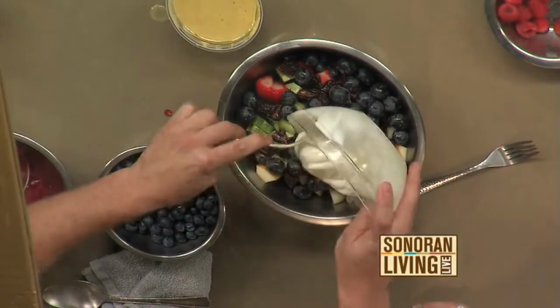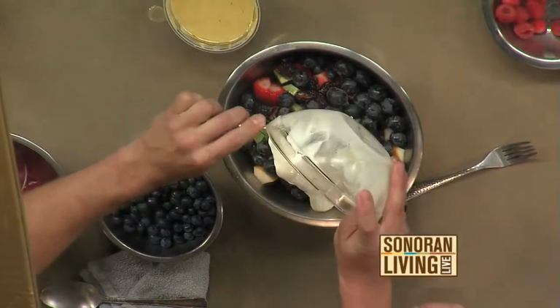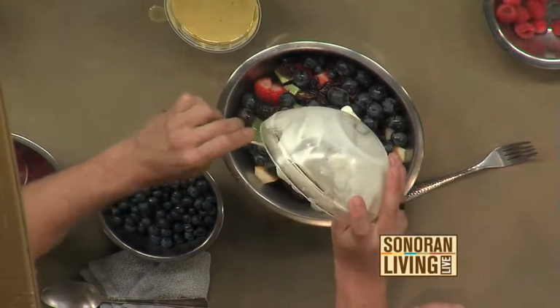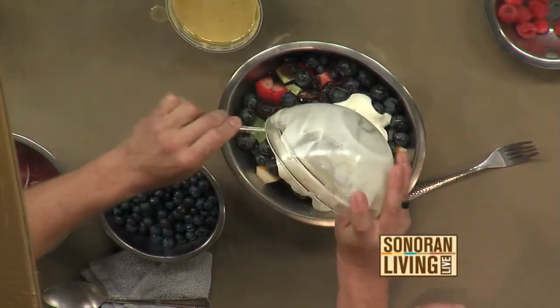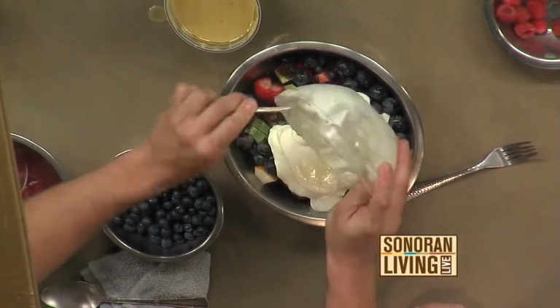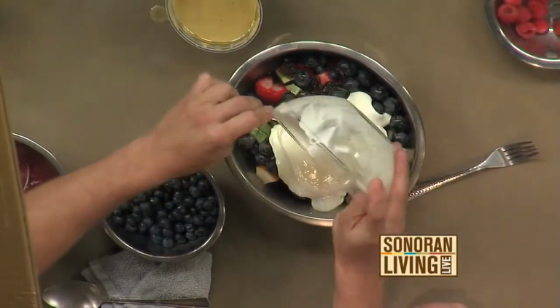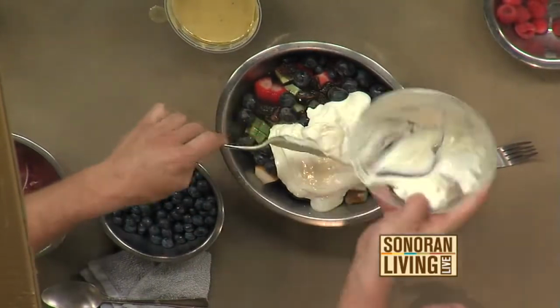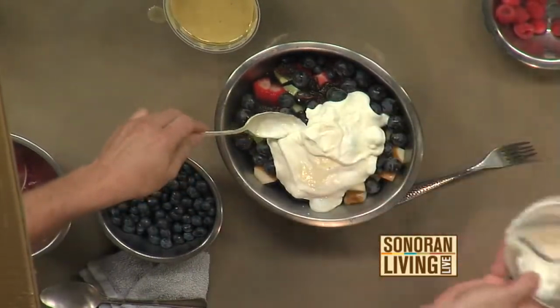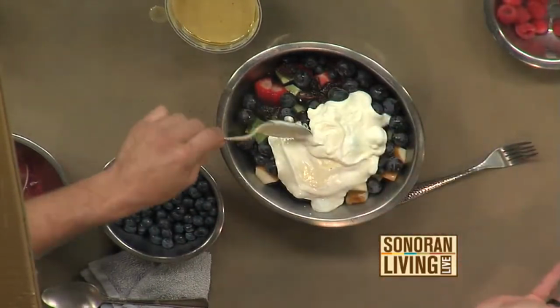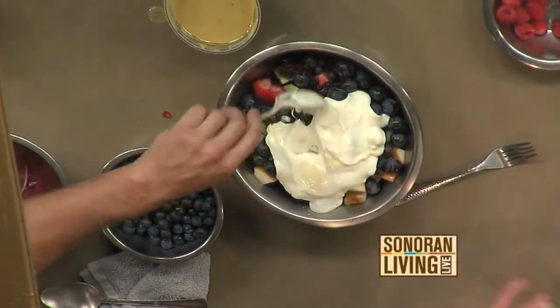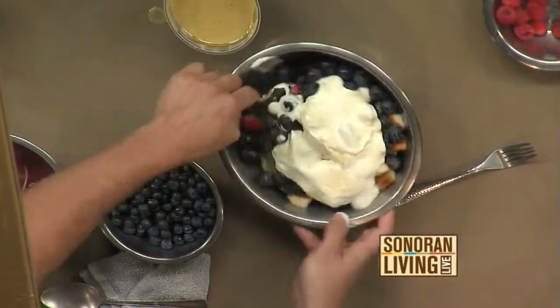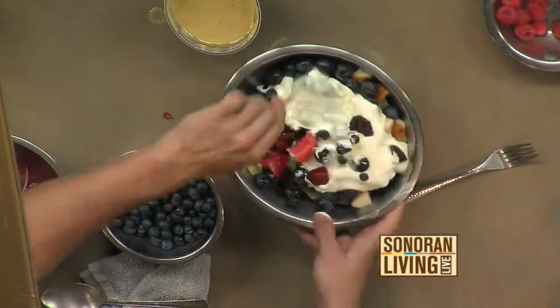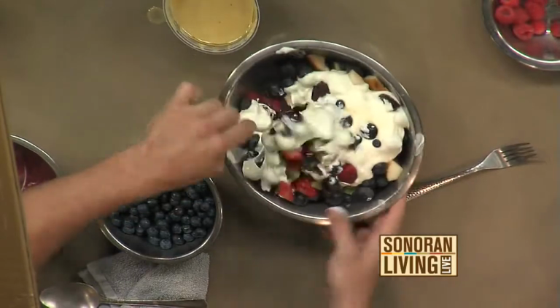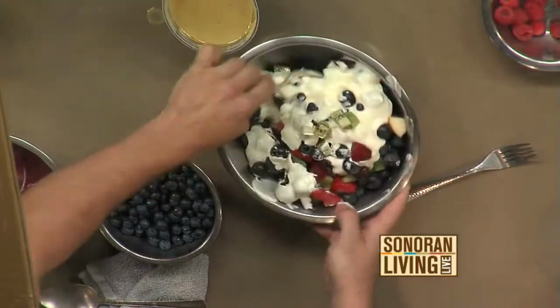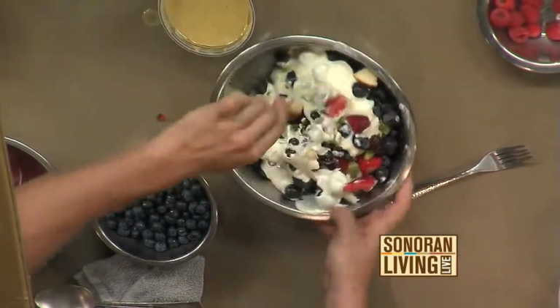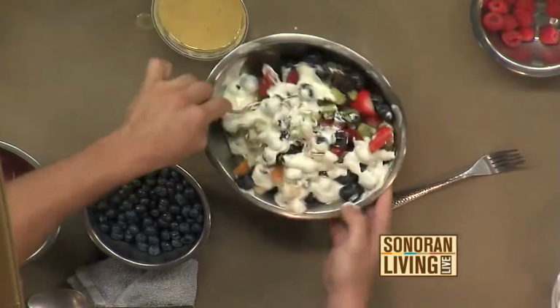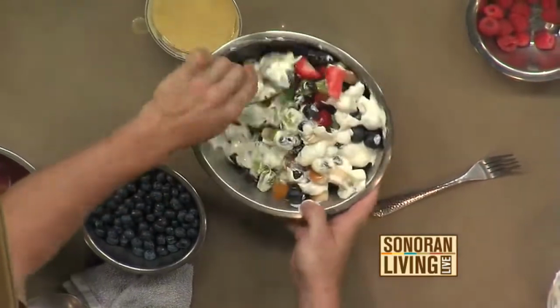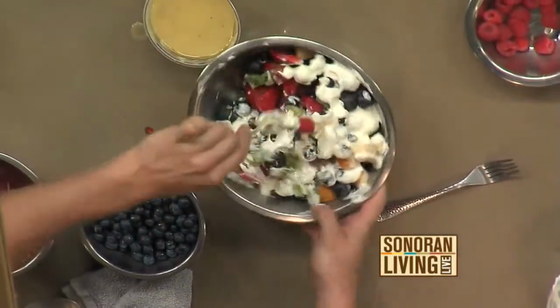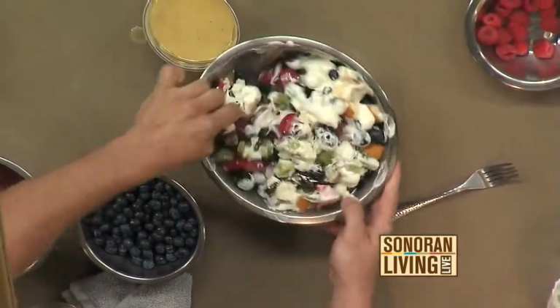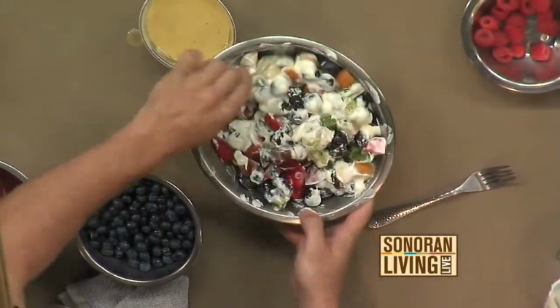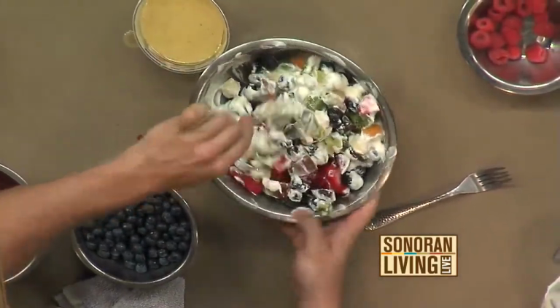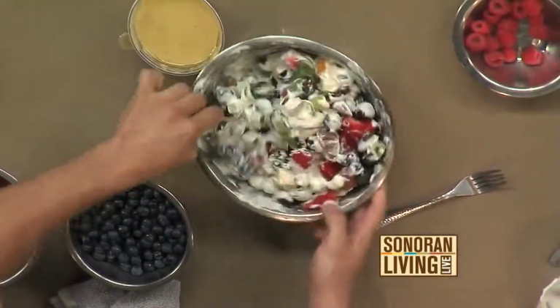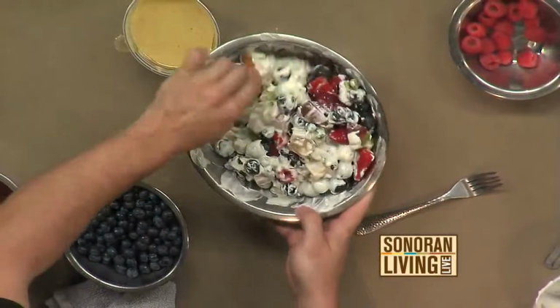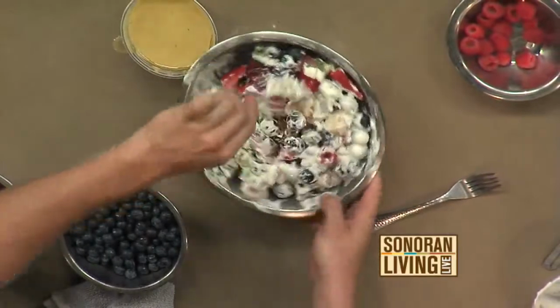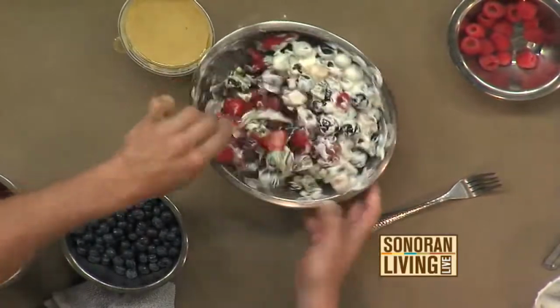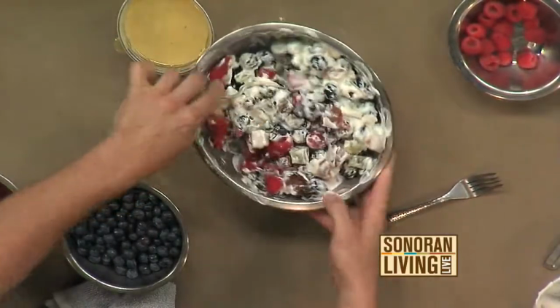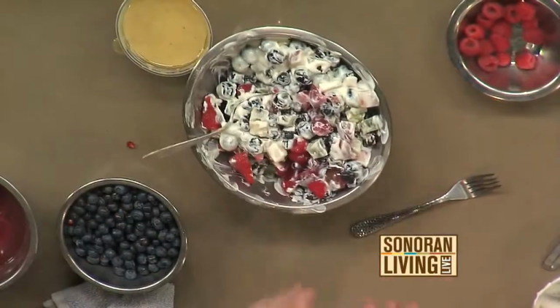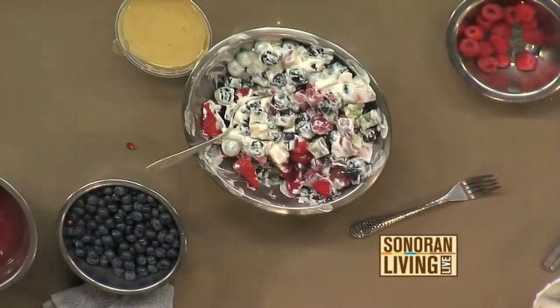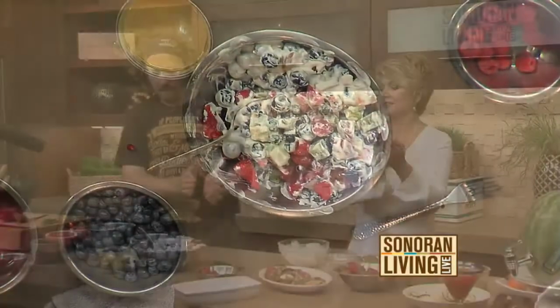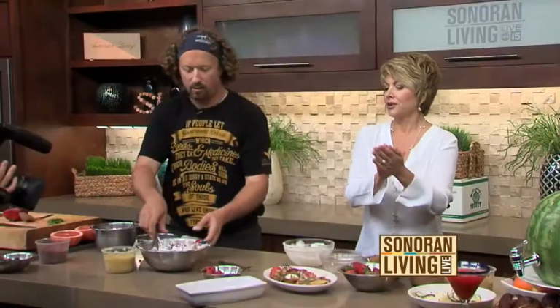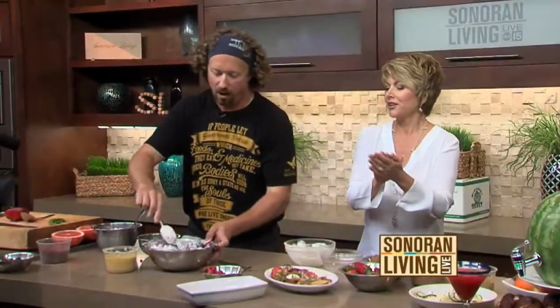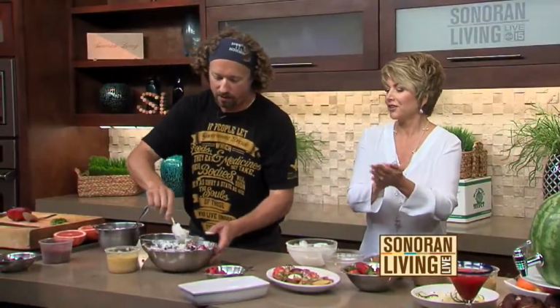And then it's just a simple mix. That is the Peyton Curry Ambrosia Salad, ladies and gentlemen. Curry in a hurry Ambrosia Salad. Thank you very much, we'll be here all week.